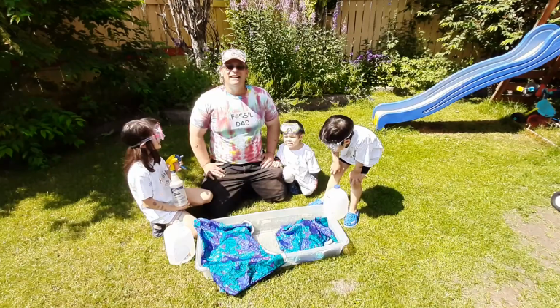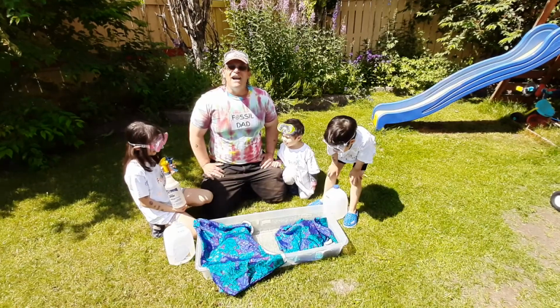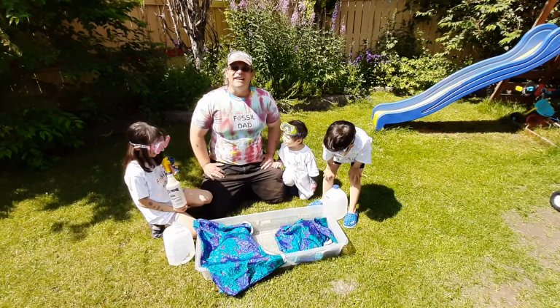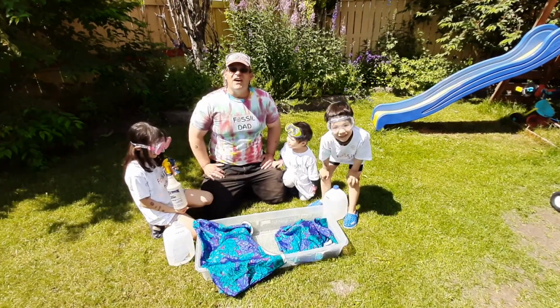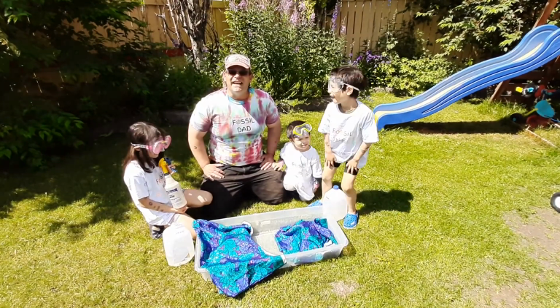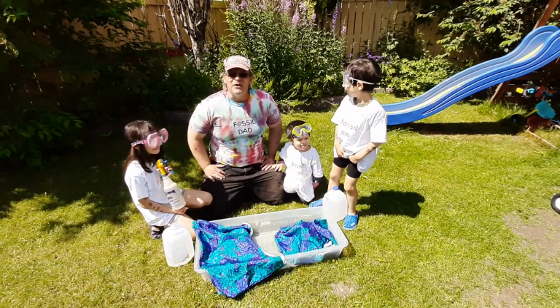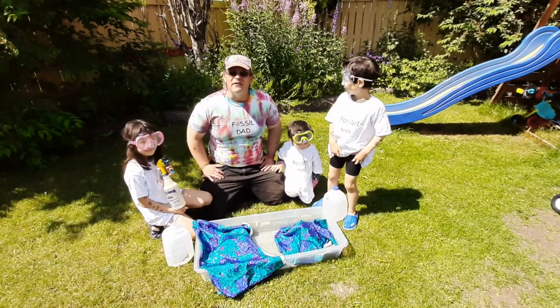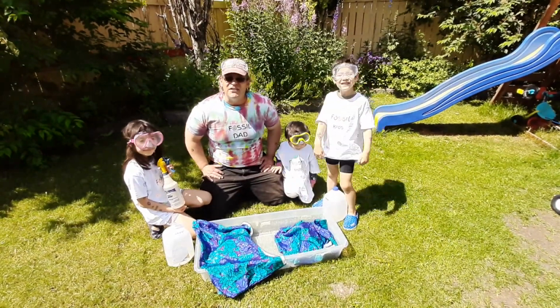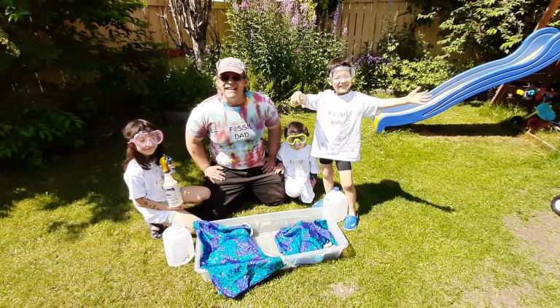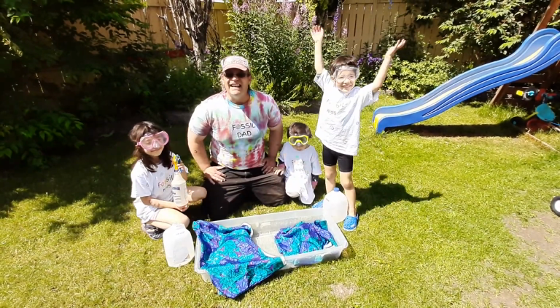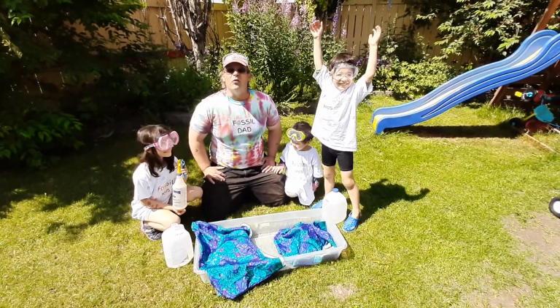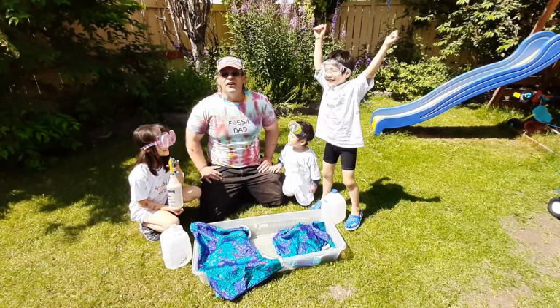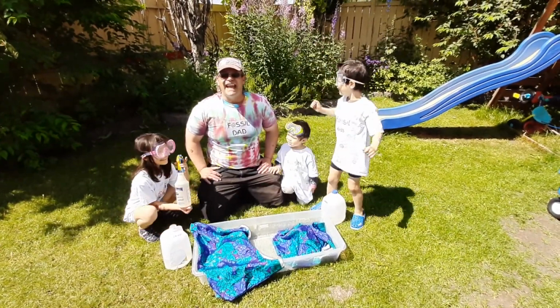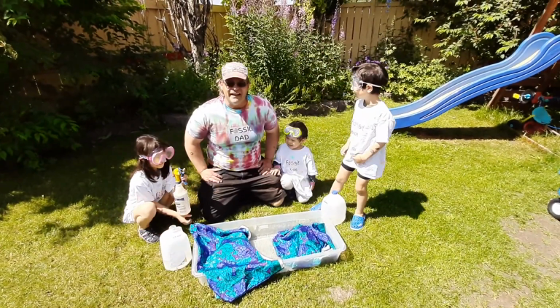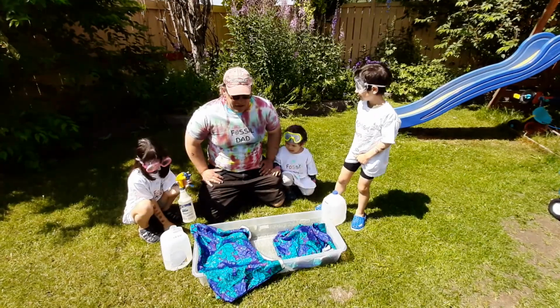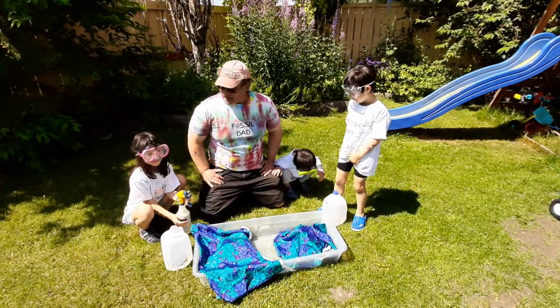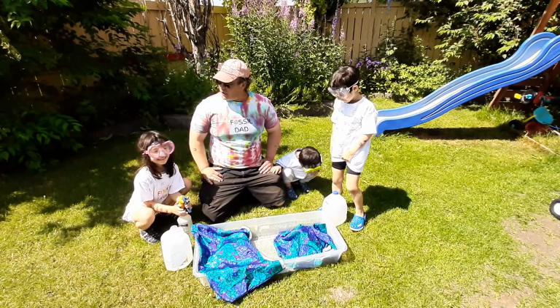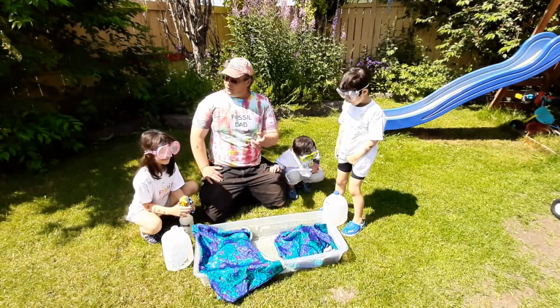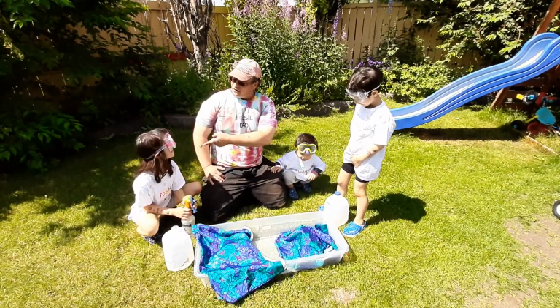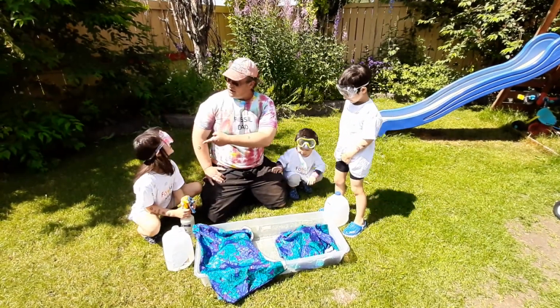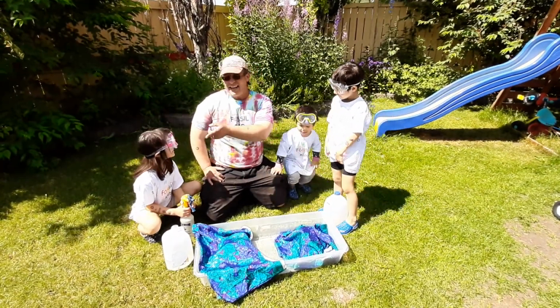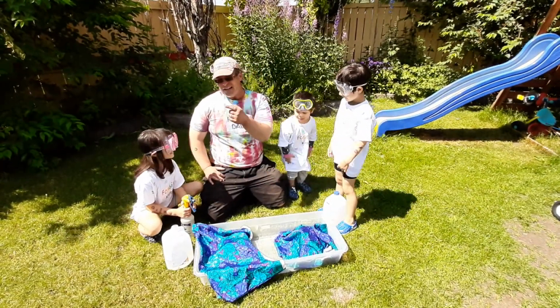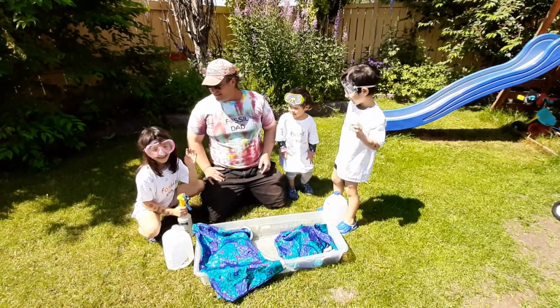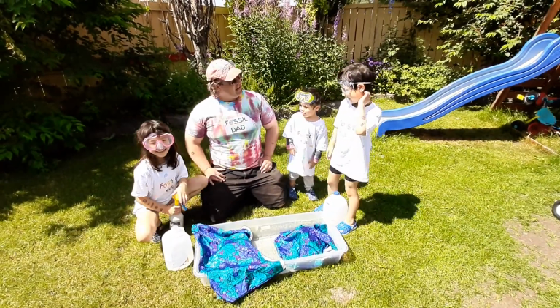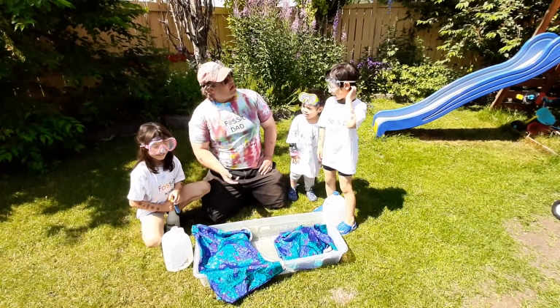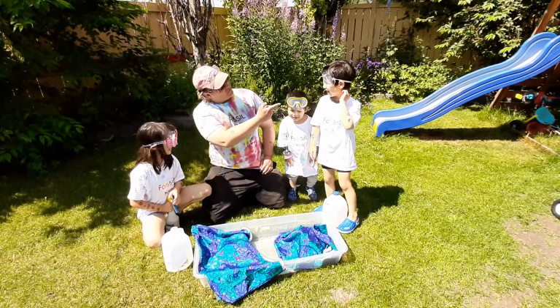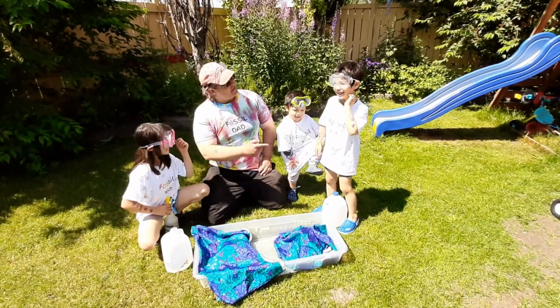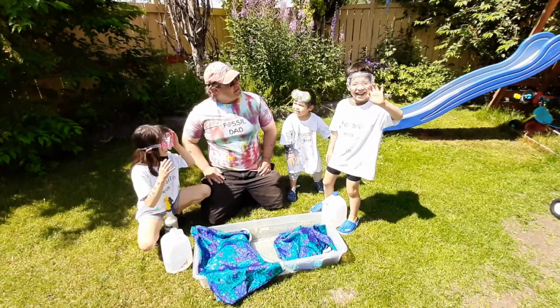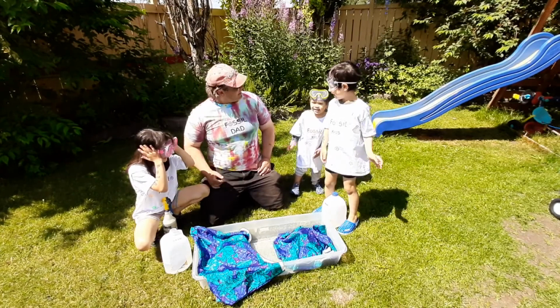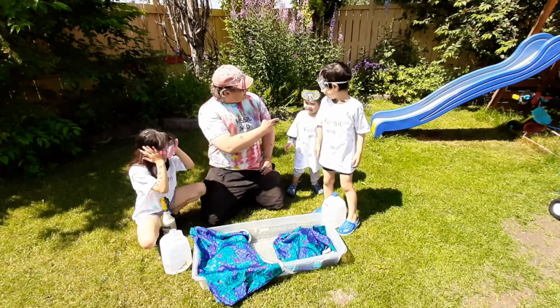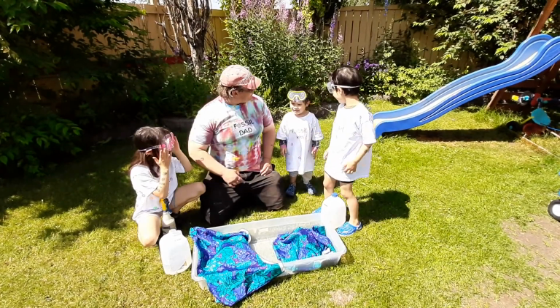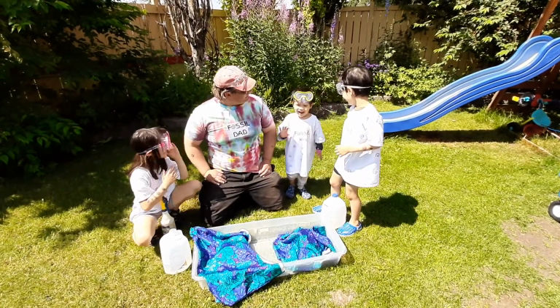Hi everyone, it's Fossil Dad and I'm here with my fossil kids in Alberta, Canada. We've got Clara — say hi Clara. Hi. We've got Tristan. Hi. And then we've got Gabriel. Hi.